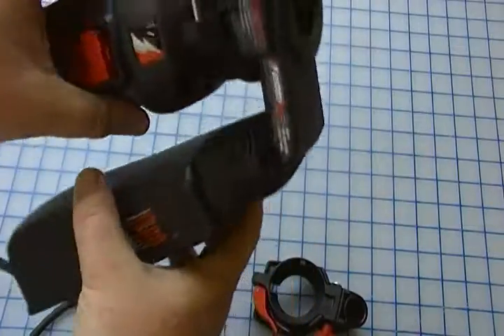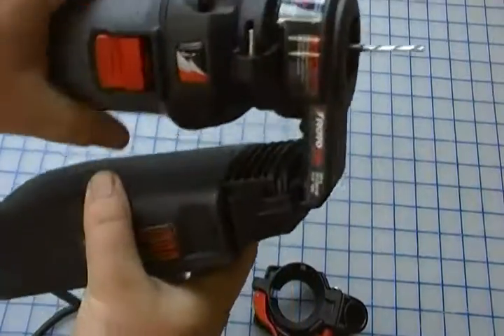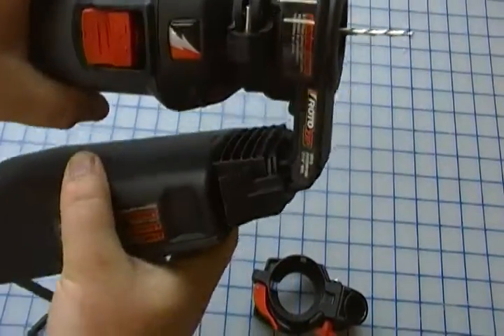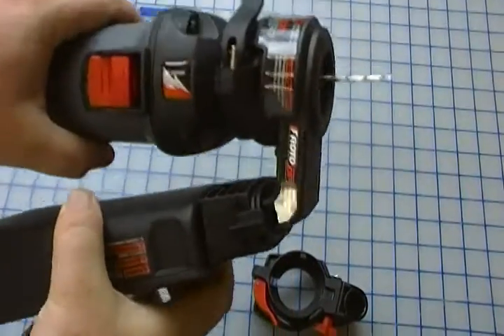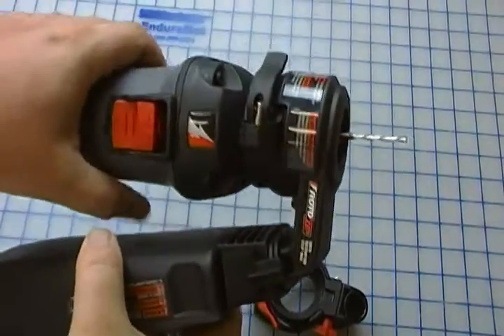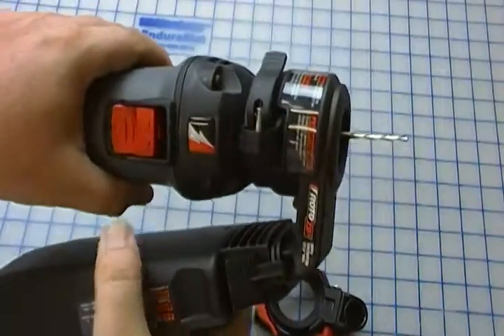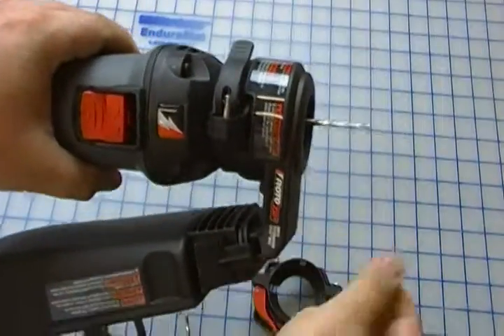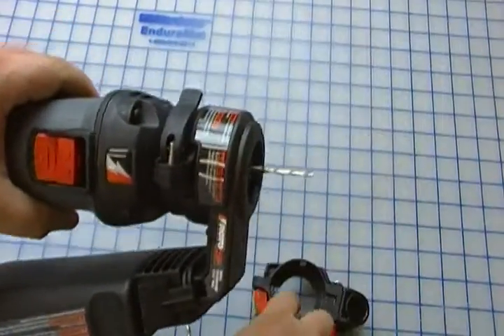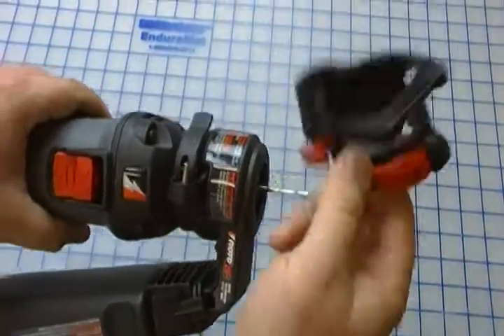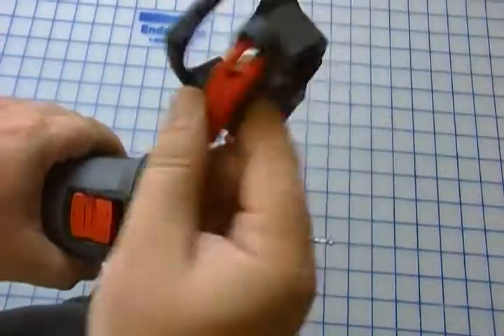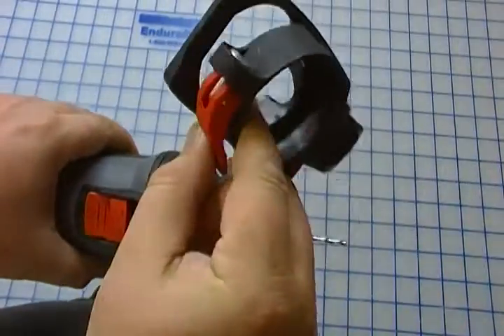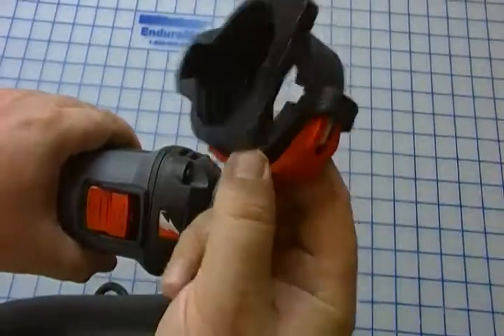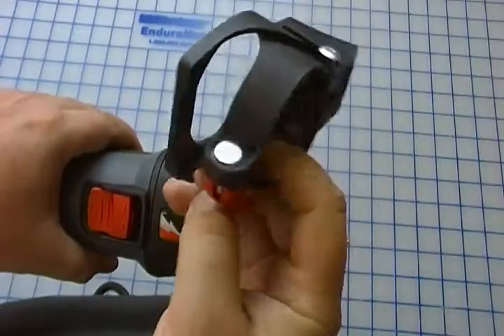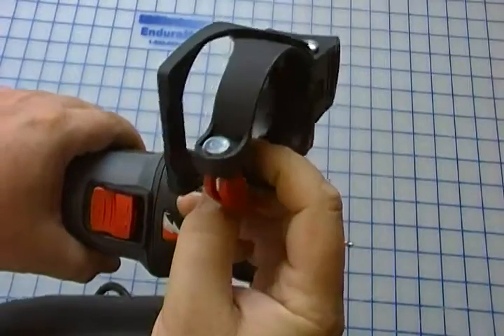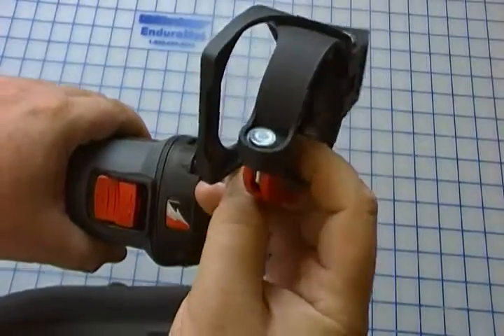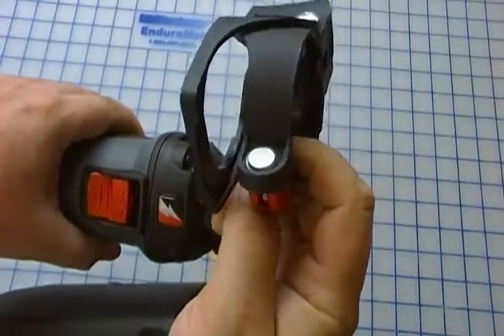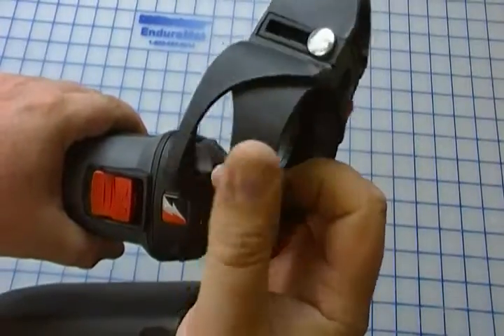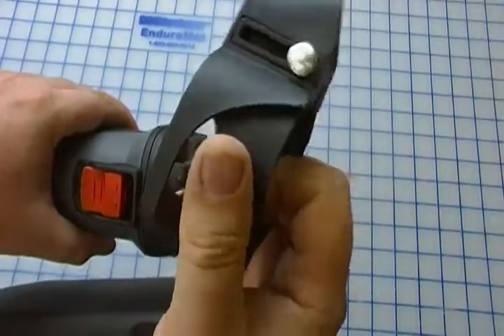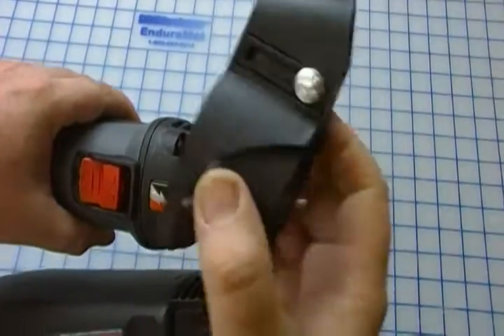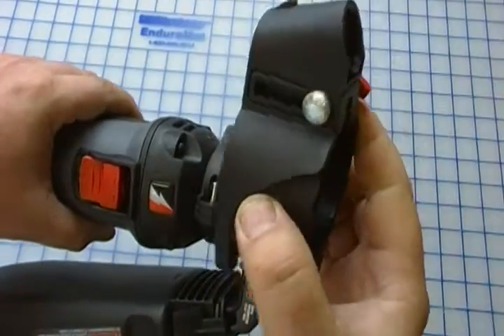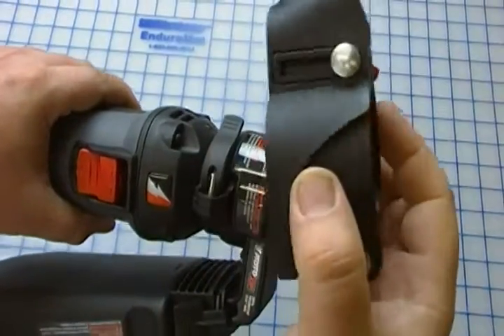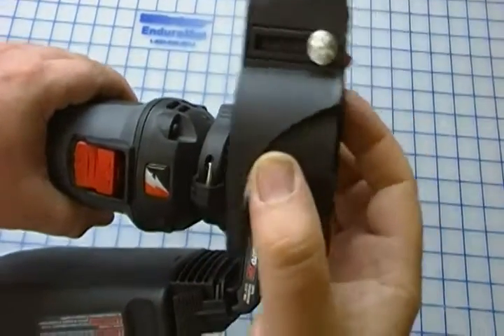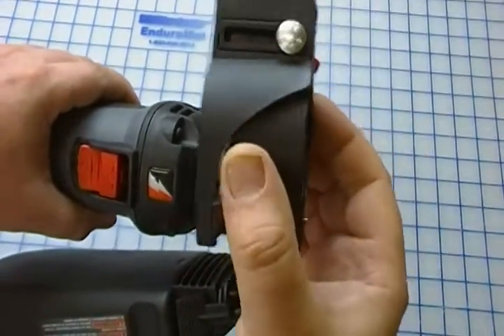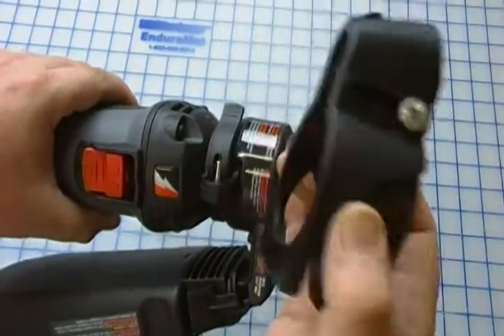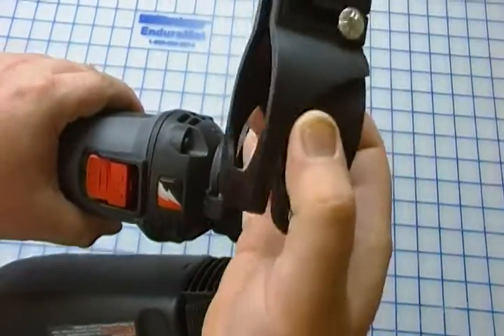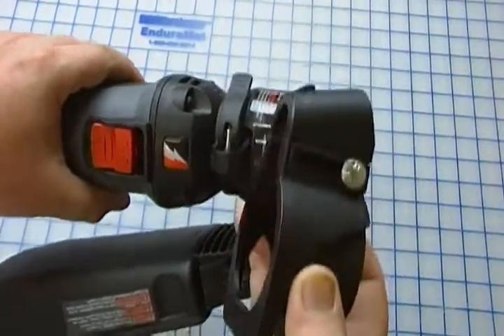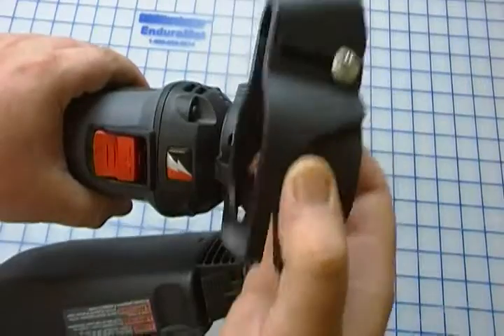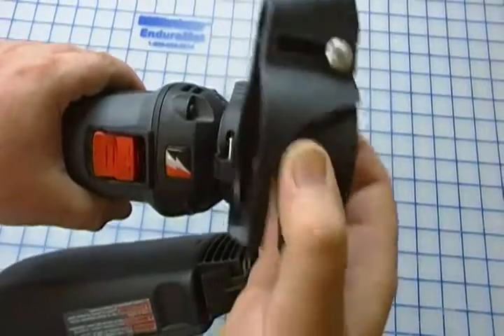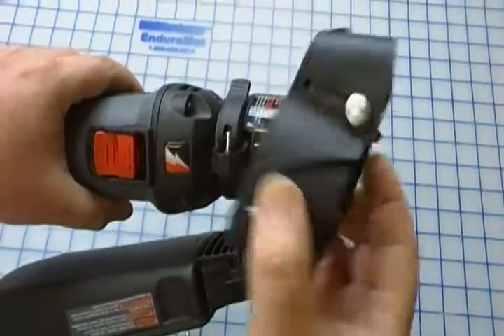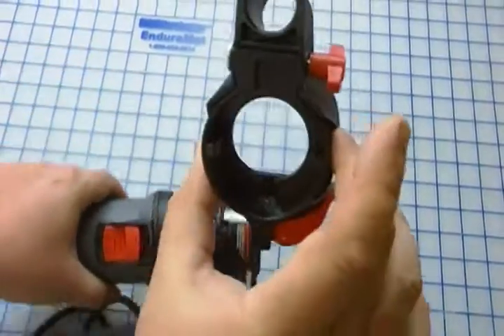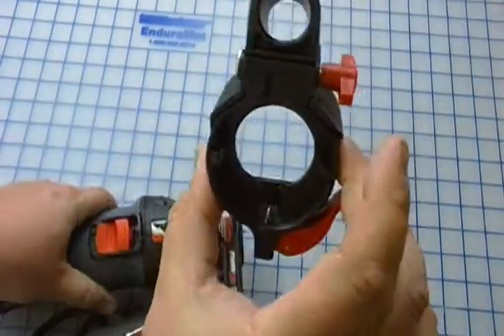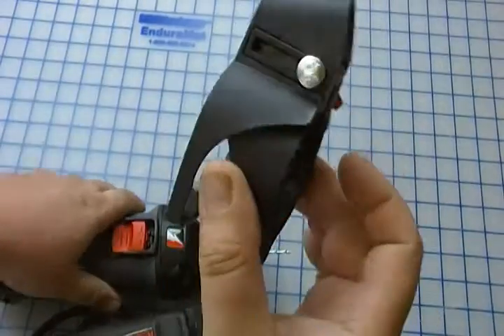One of the downsides of having this on is that you can't actually use the depth gauge. So if you need to do anything that requires a precision depth gauge, you're going to have to take the dust collection unit off.